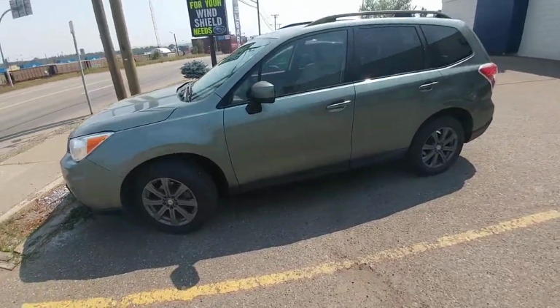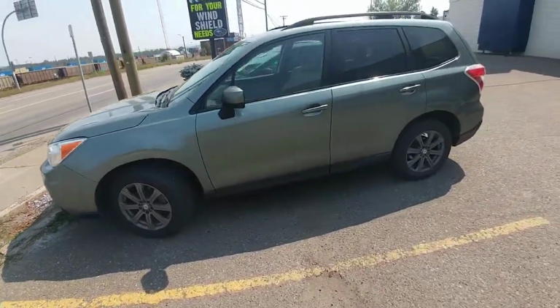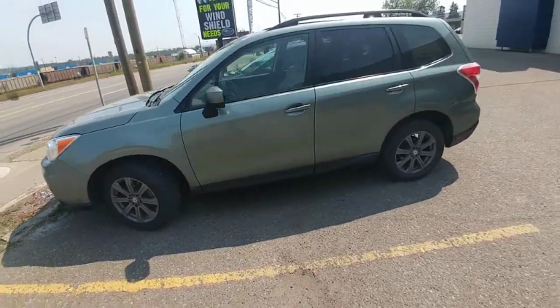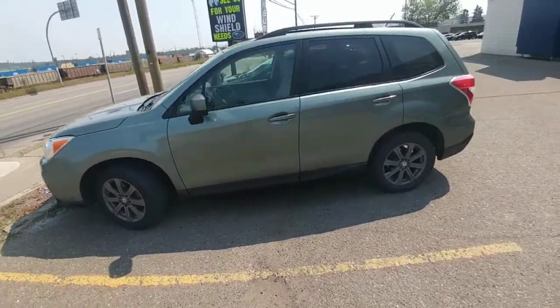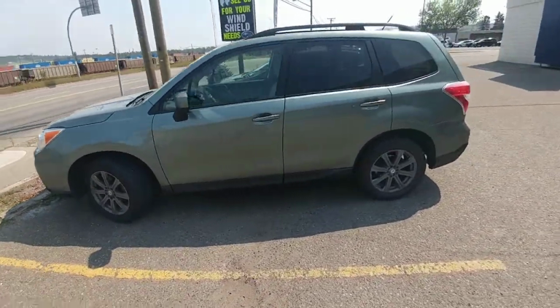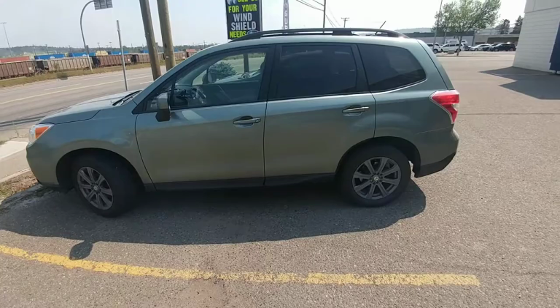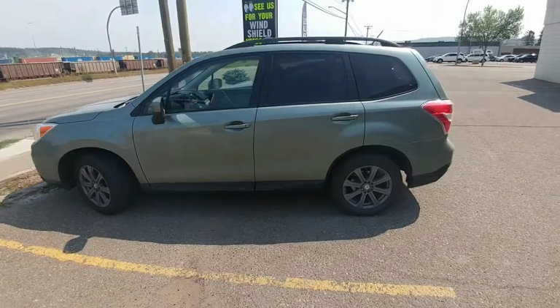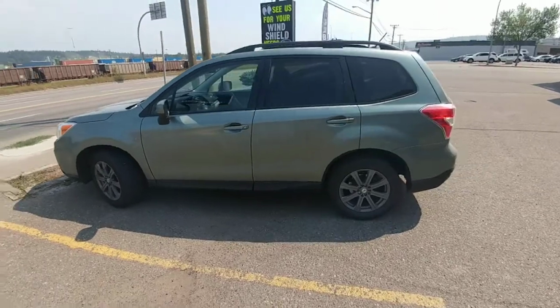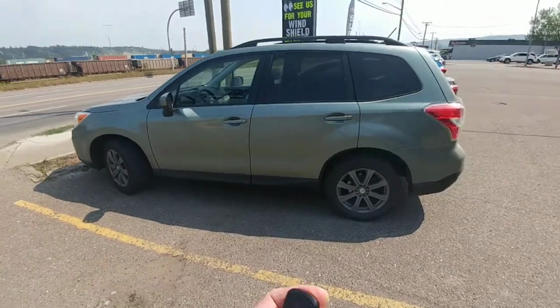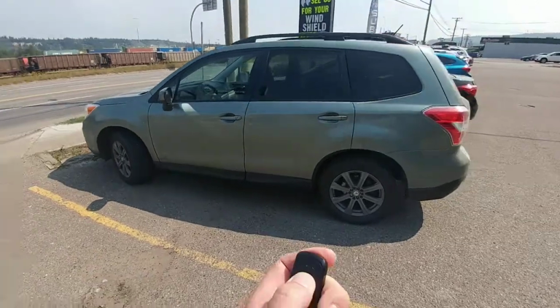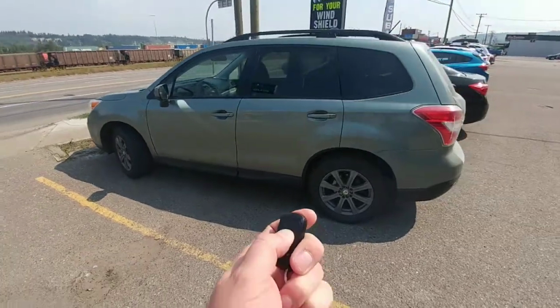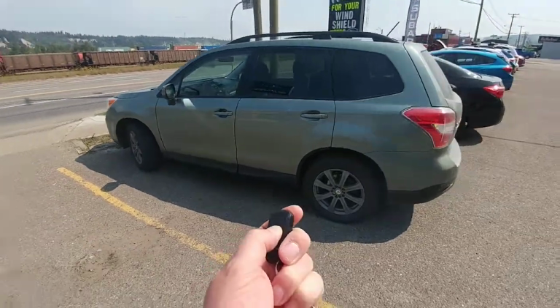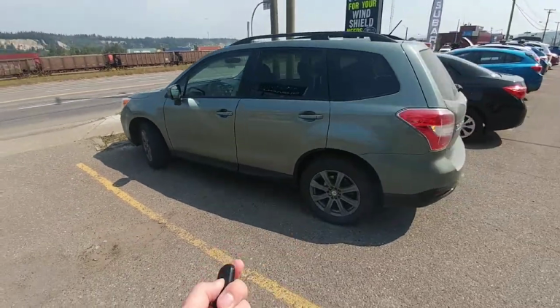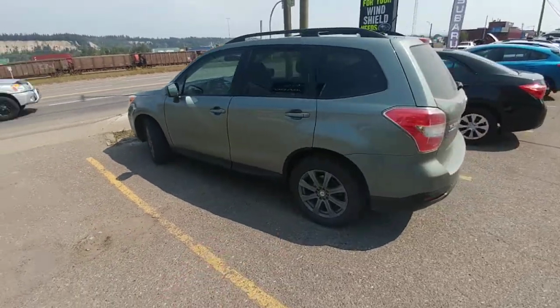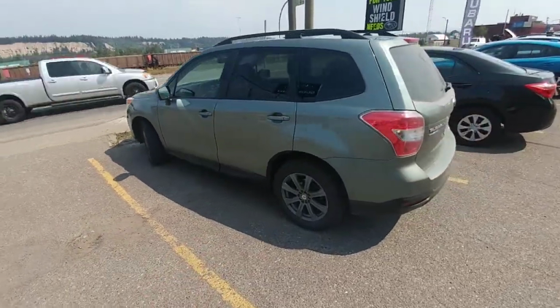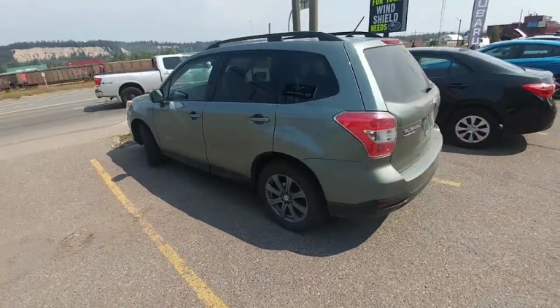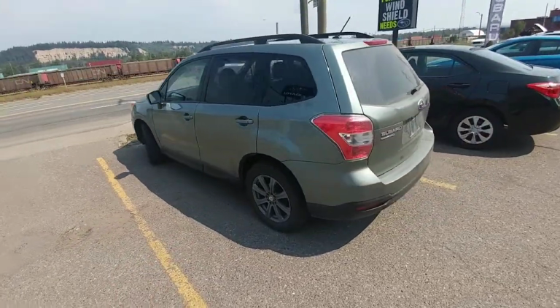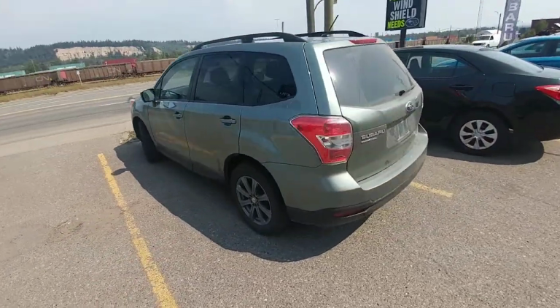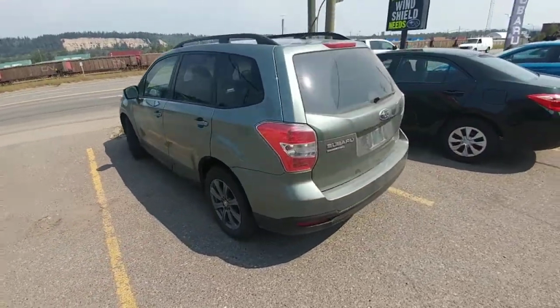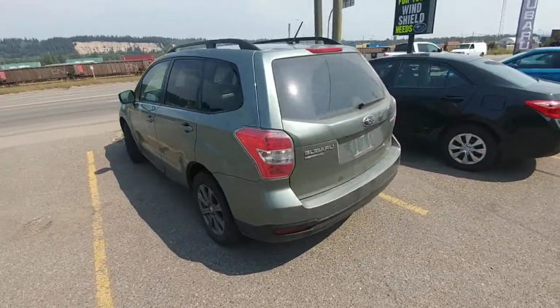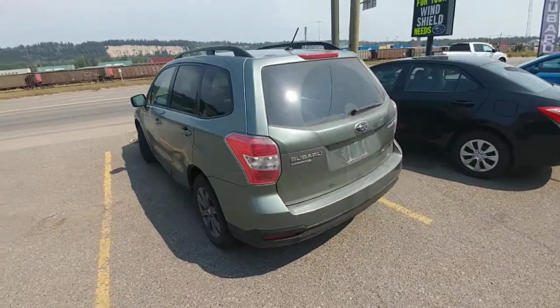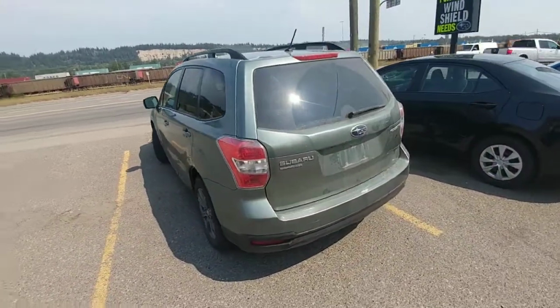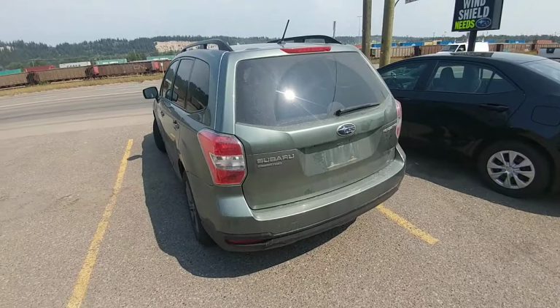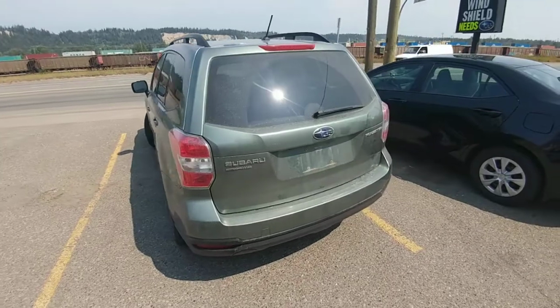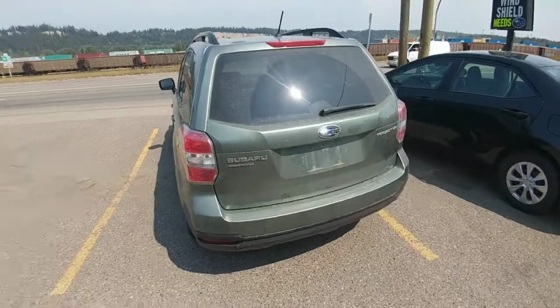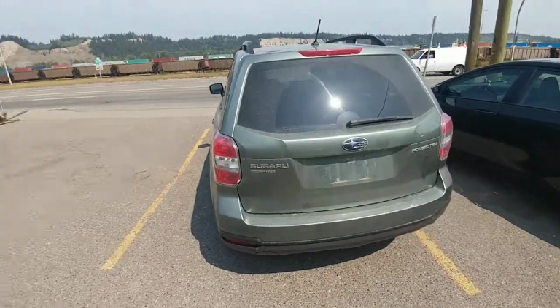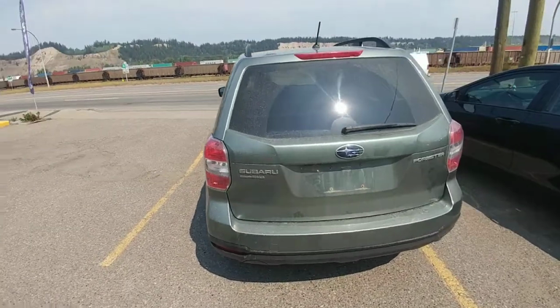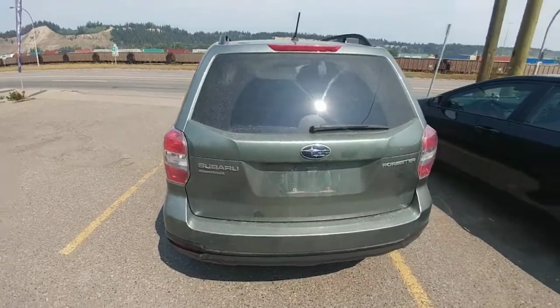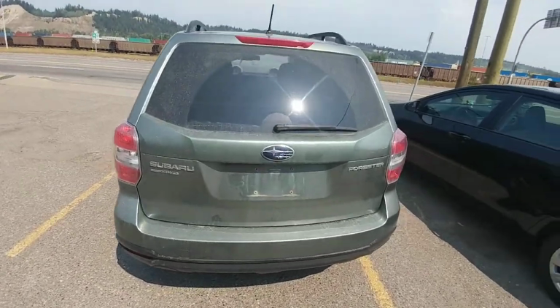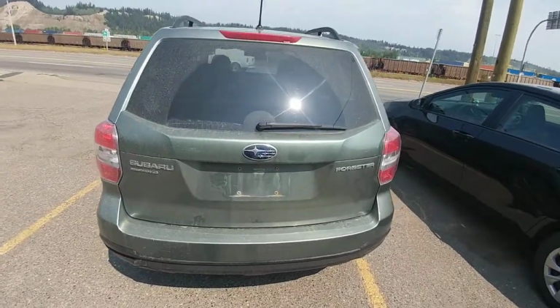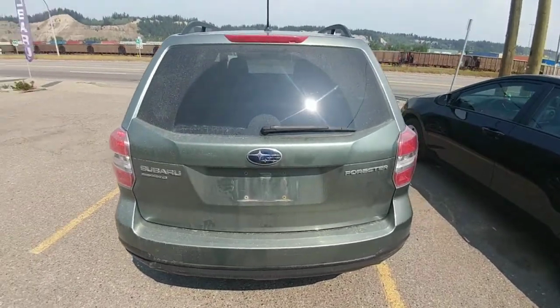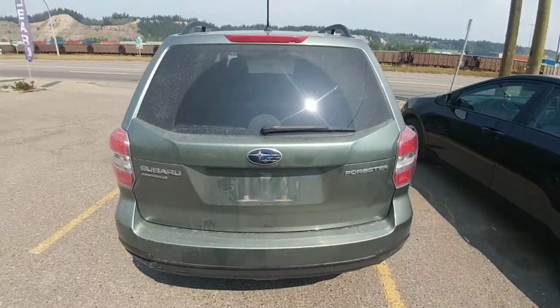It does have a built-in remote starter installed after the fact, but it is in. Press and hold should fire up here for me — I was just using it. There we go.